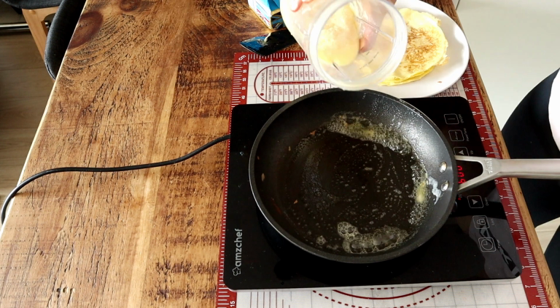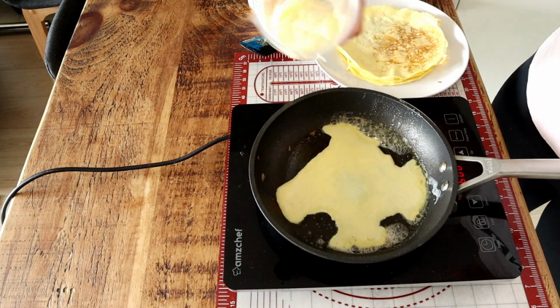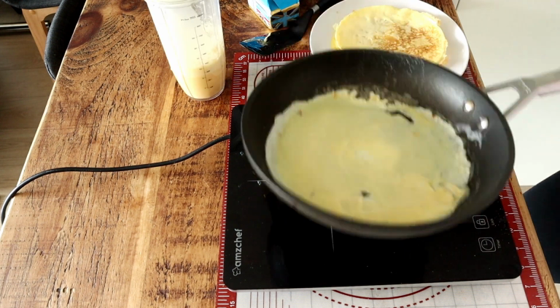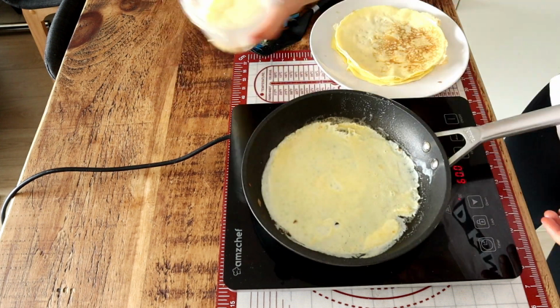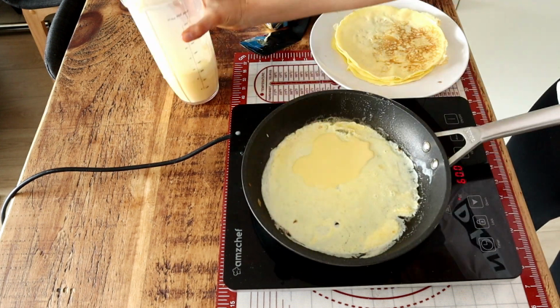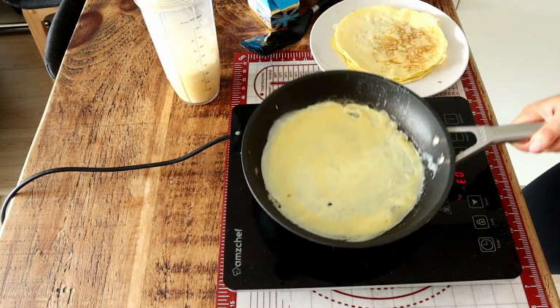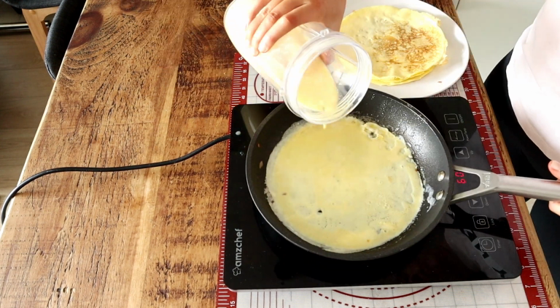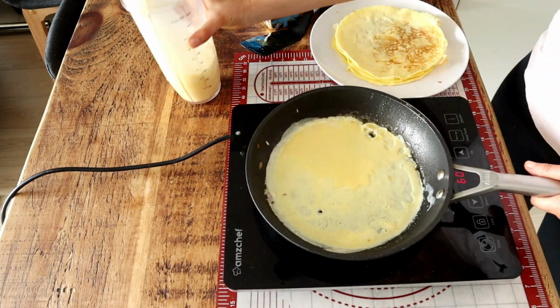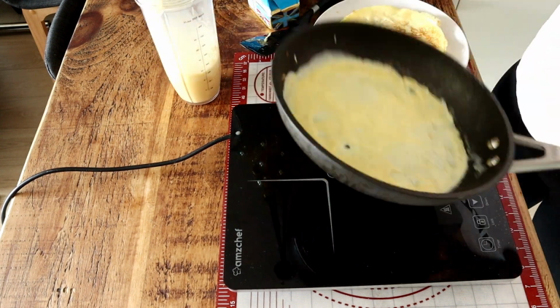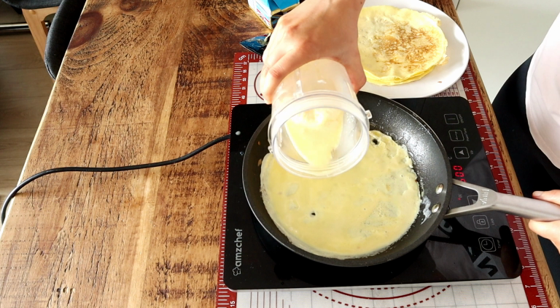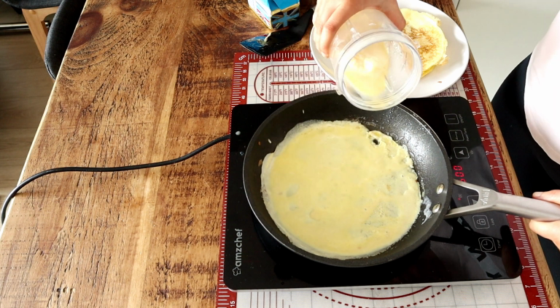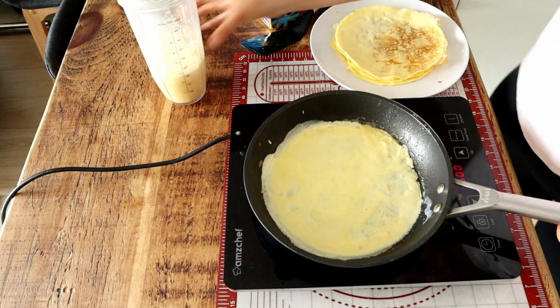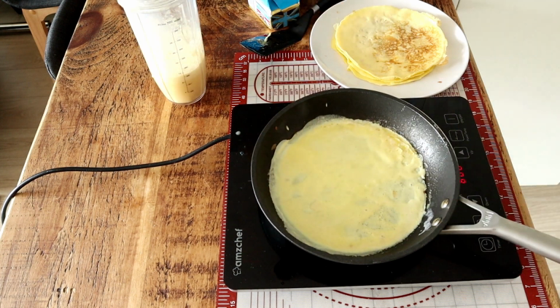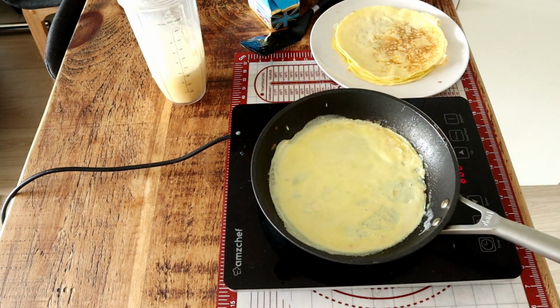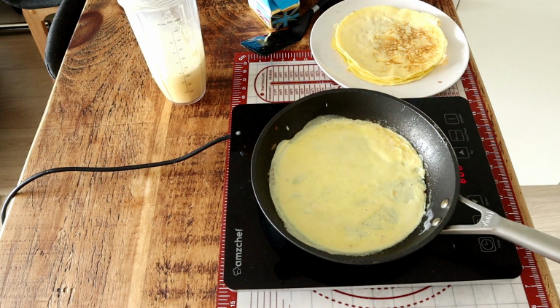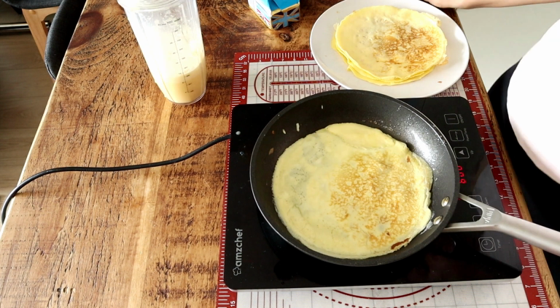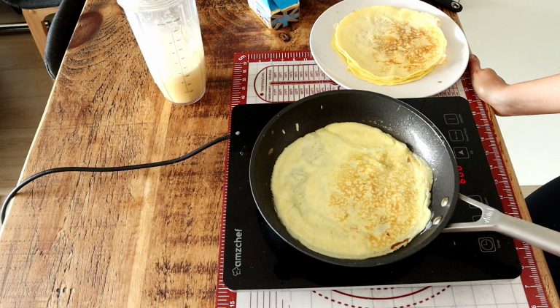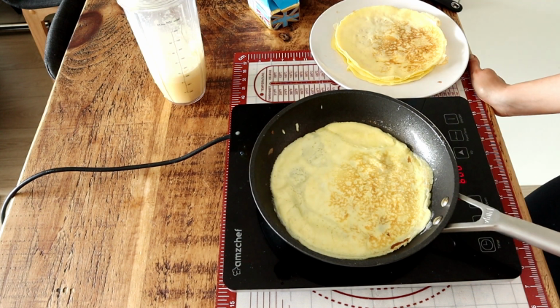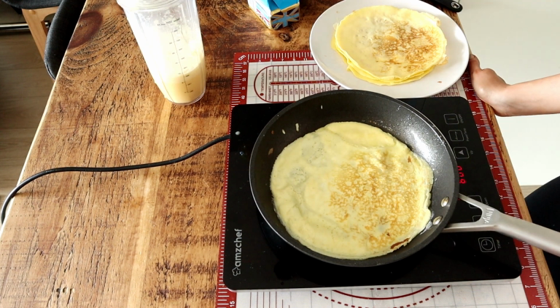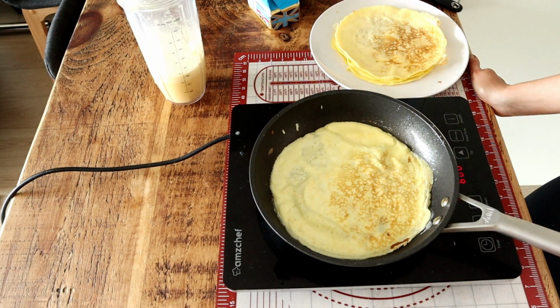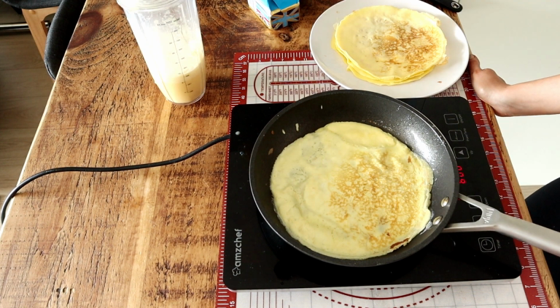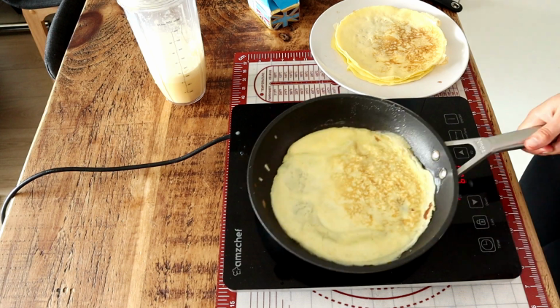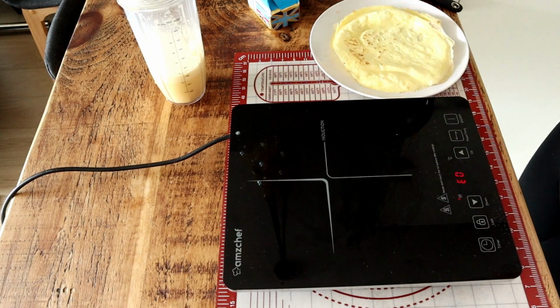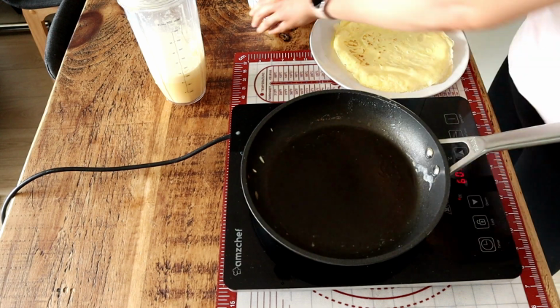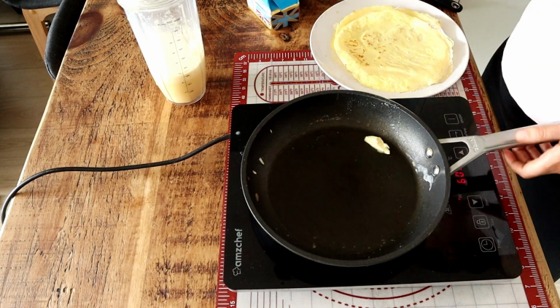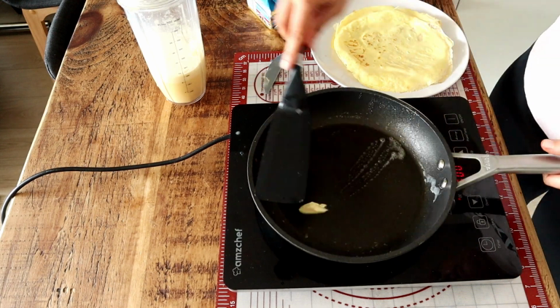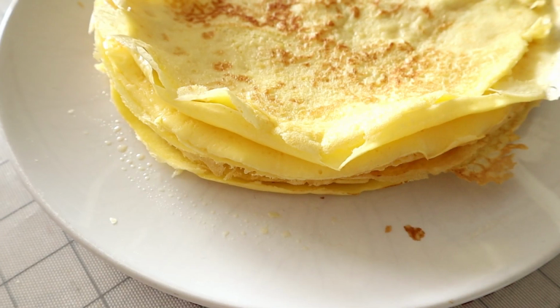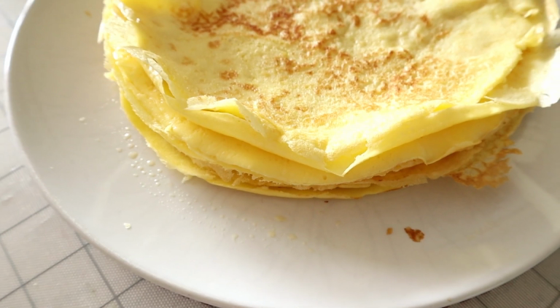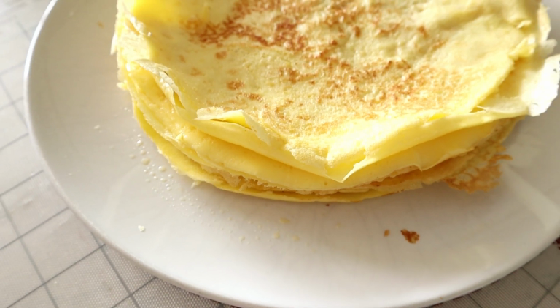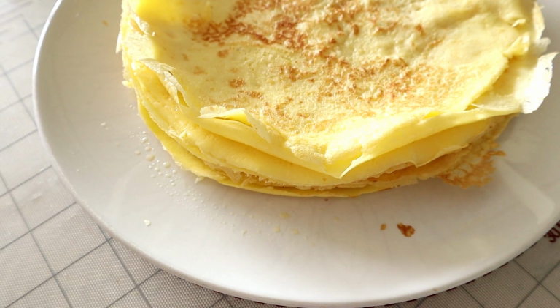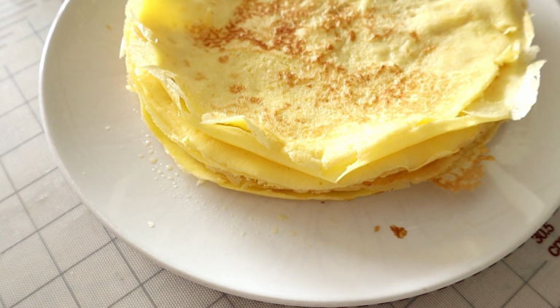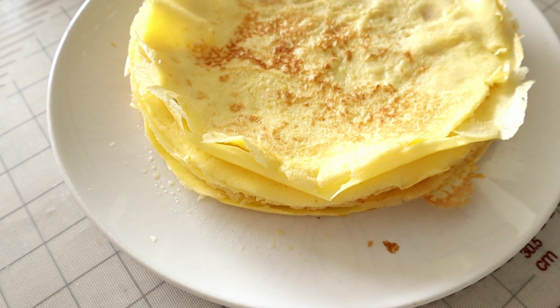Once the crepes are ready, most of the job is done. I got nine crepes with one recipe, which is great since most recipes often yield only one or two crepes or pancakes, so this is very good.